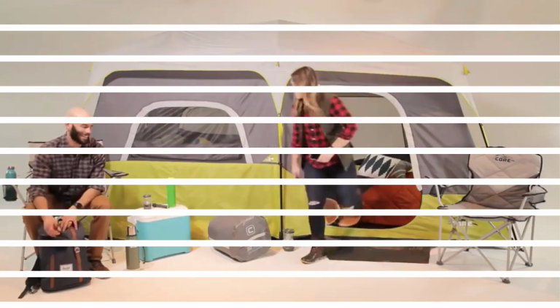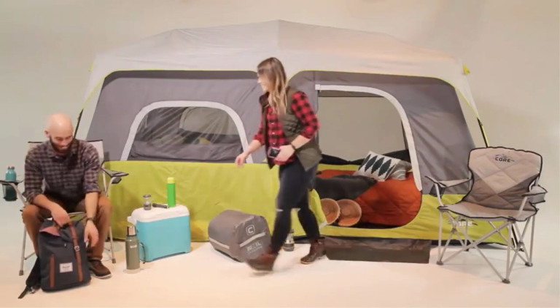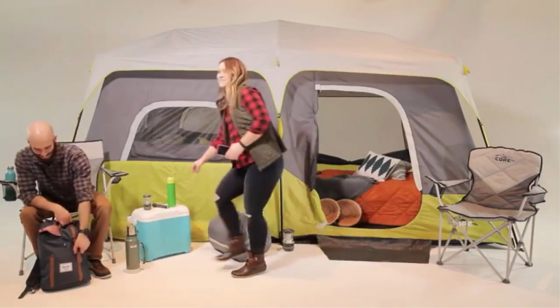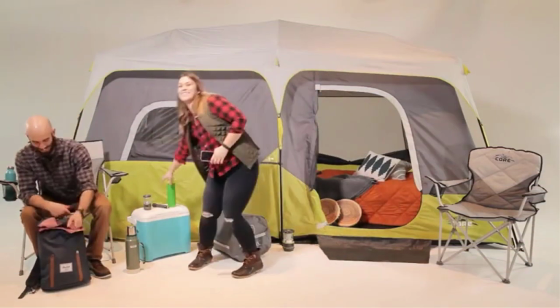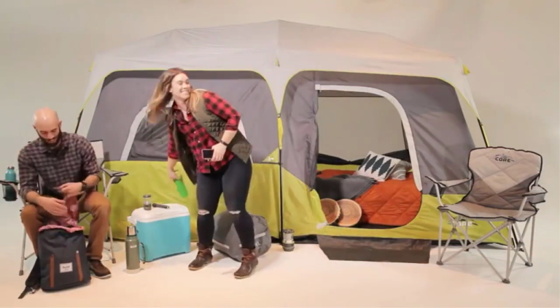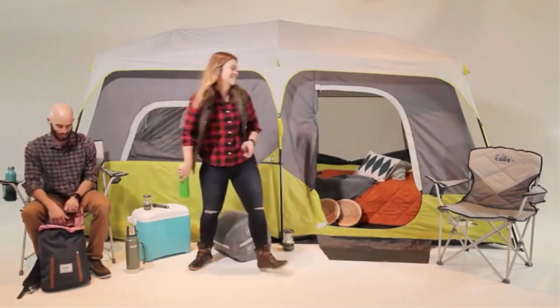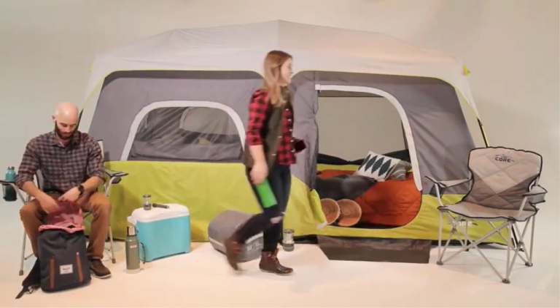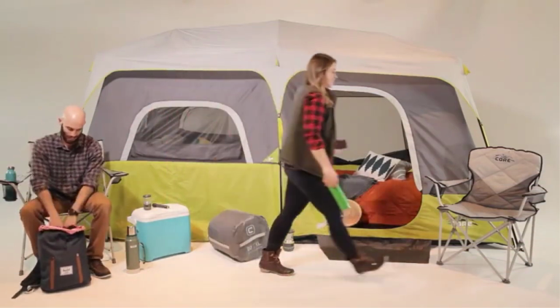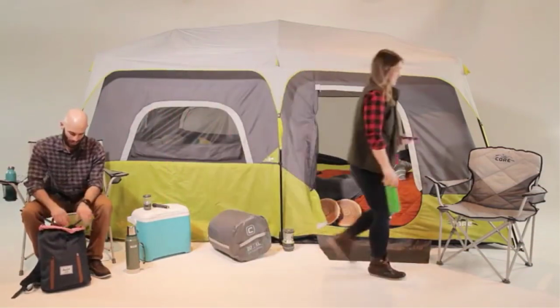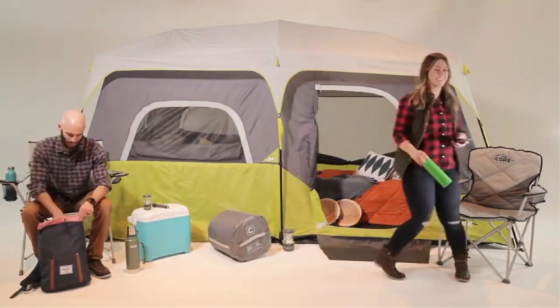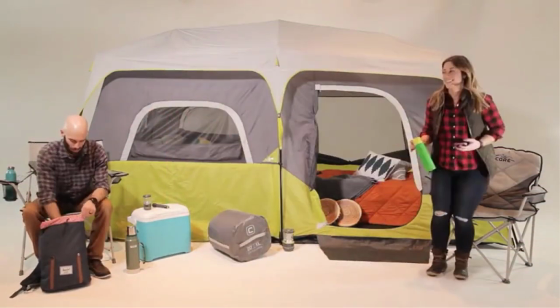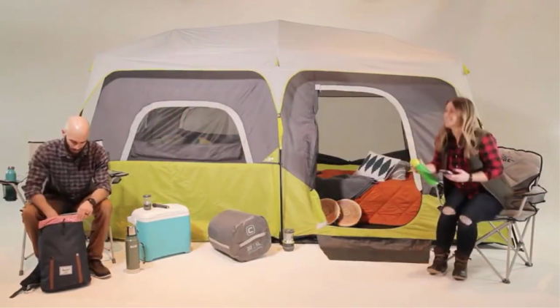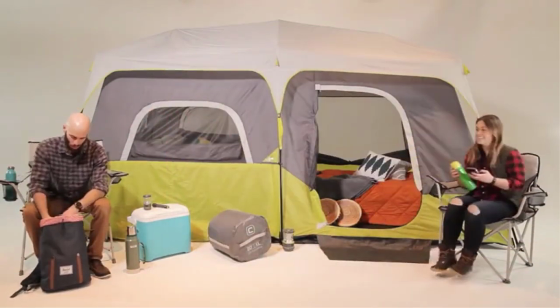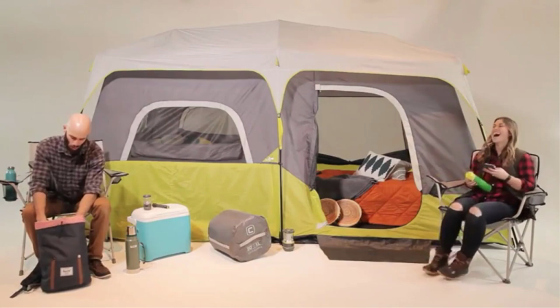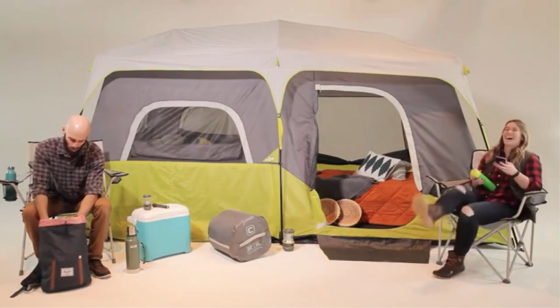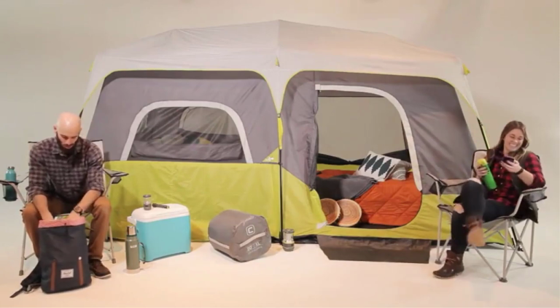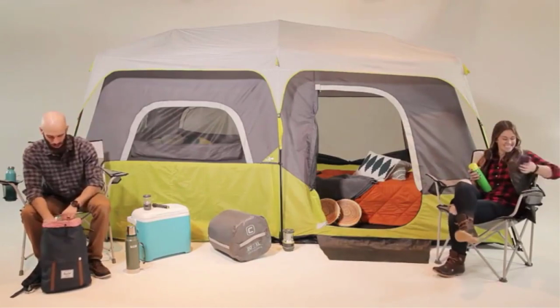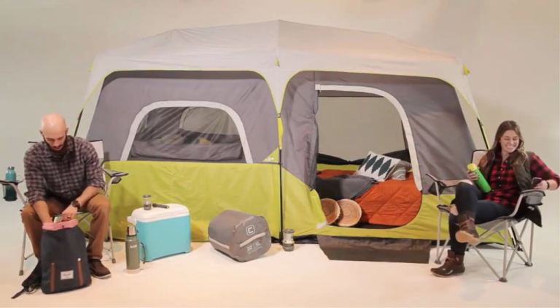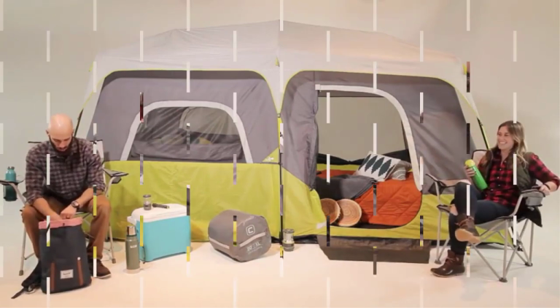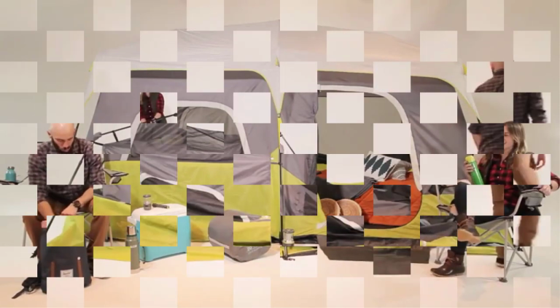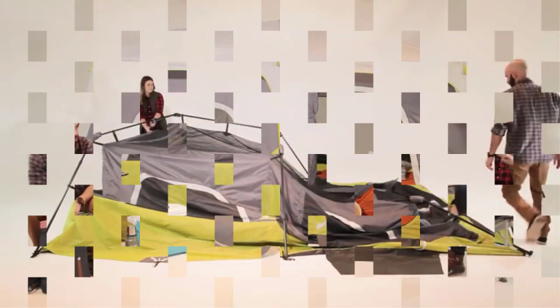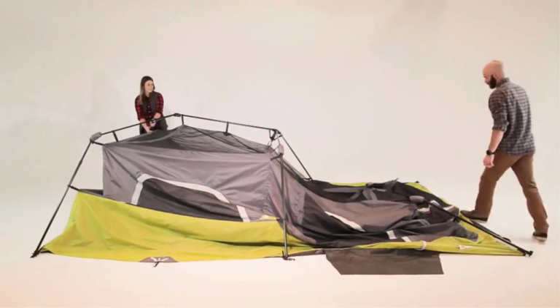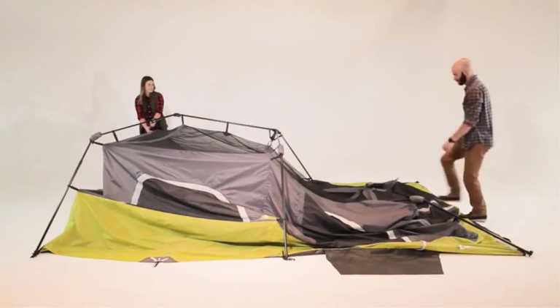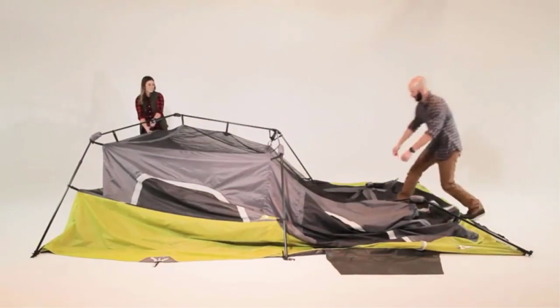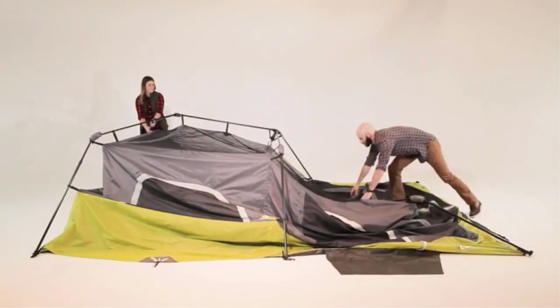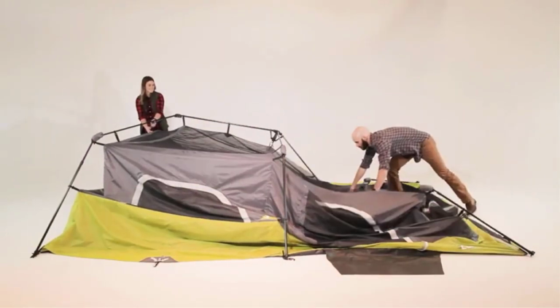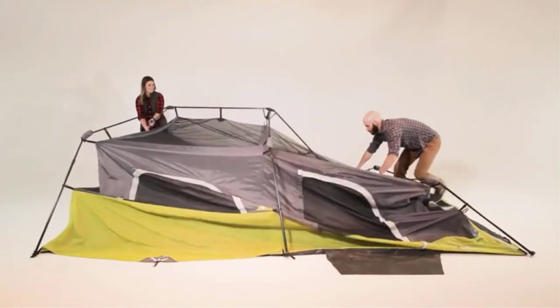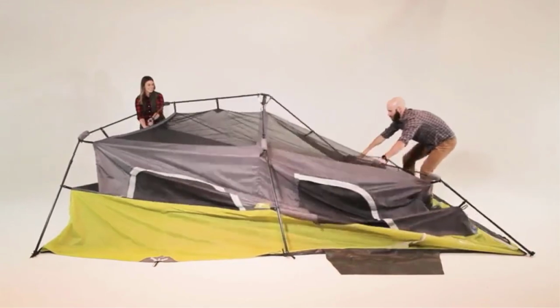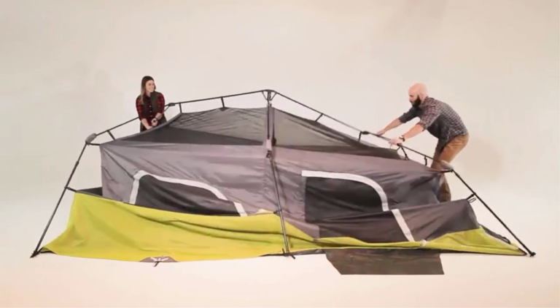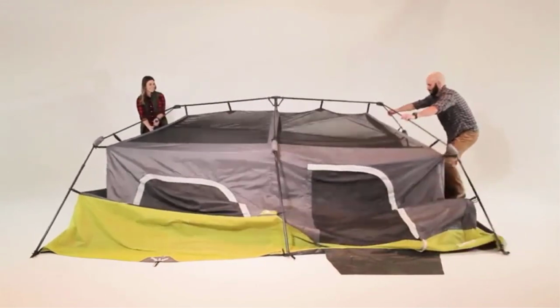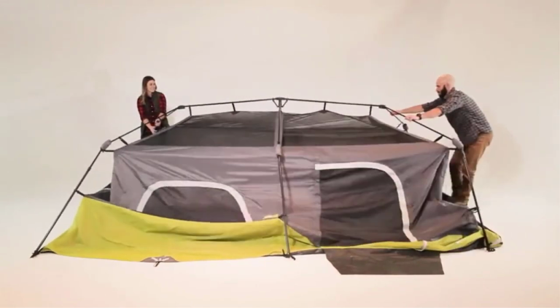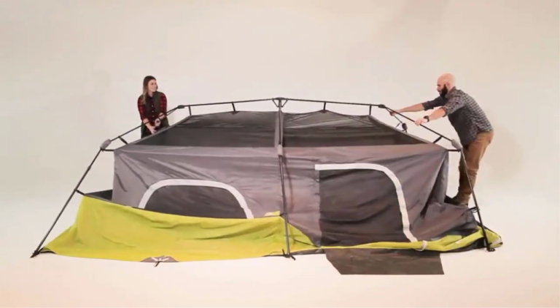If you're a camping beginner, an experienced camper who hates the hassle of setting up a tent, looking for a more convenient way to camp, or want something kid-friendly for the backyard, a pop-up tent may be just what you're looking for.